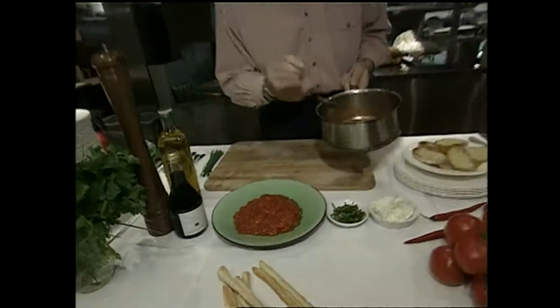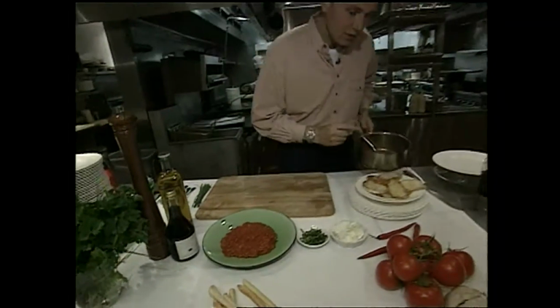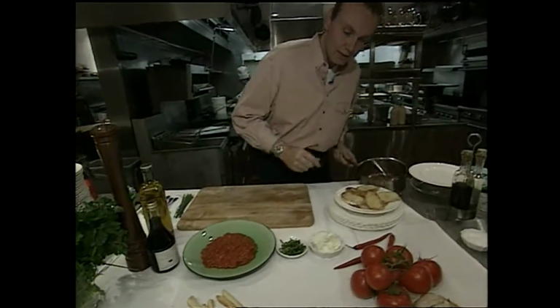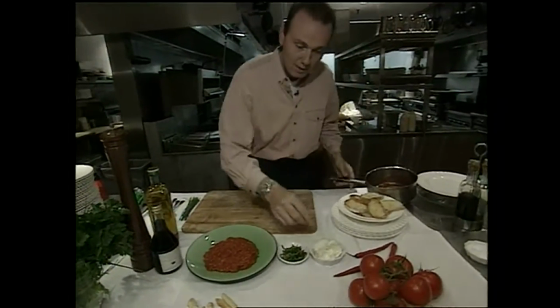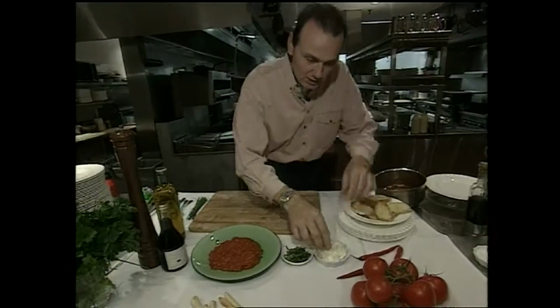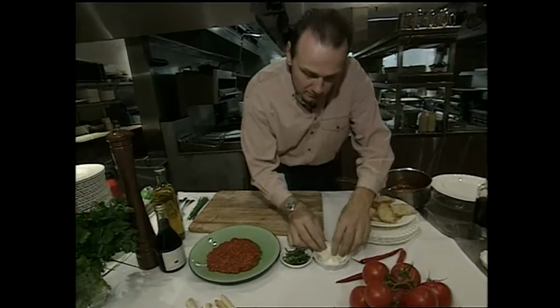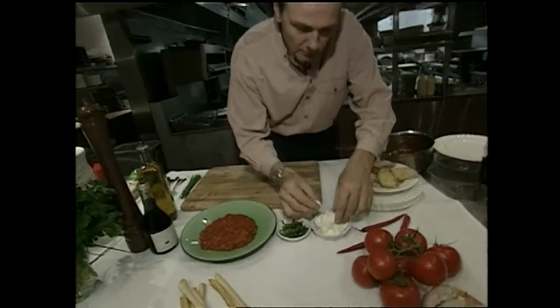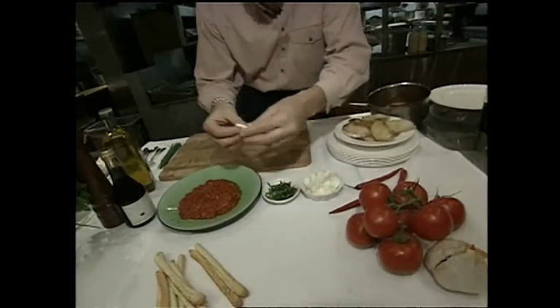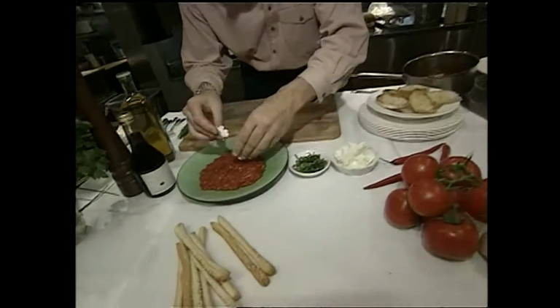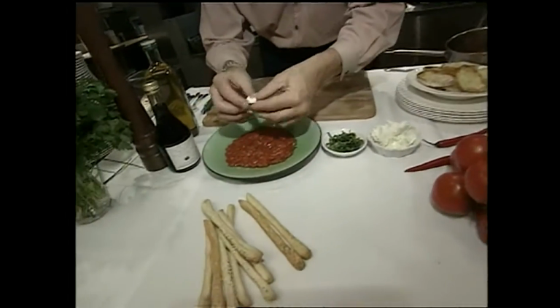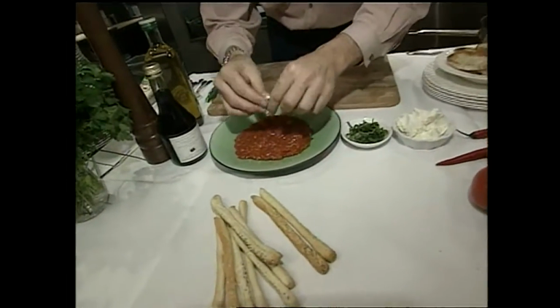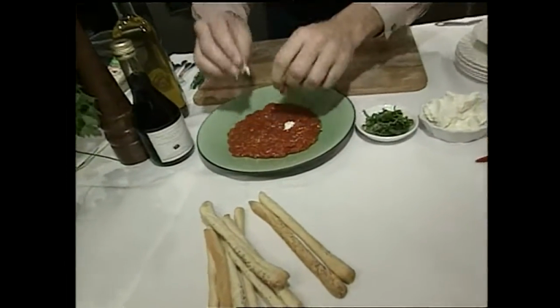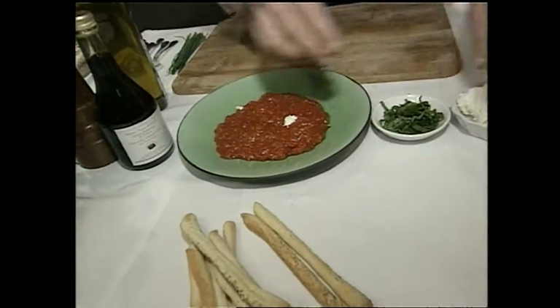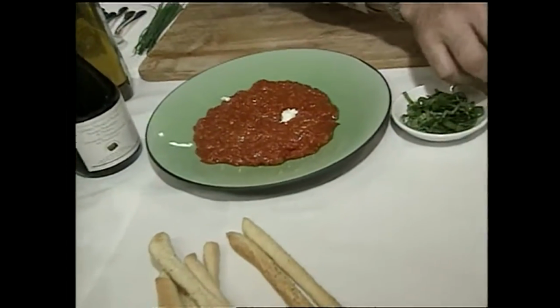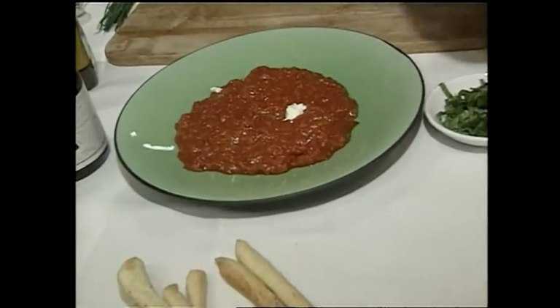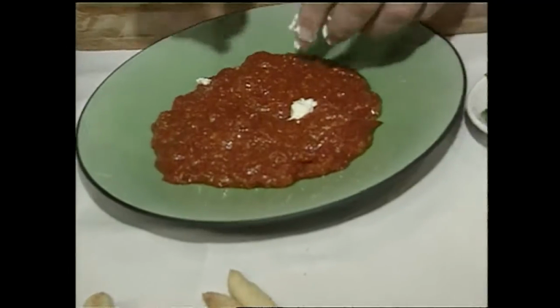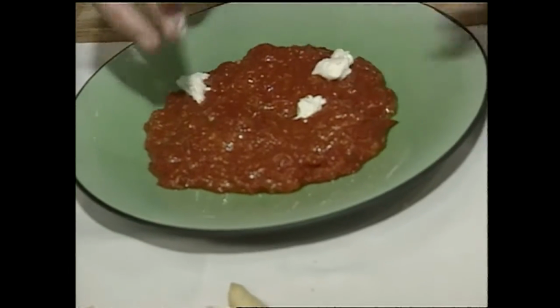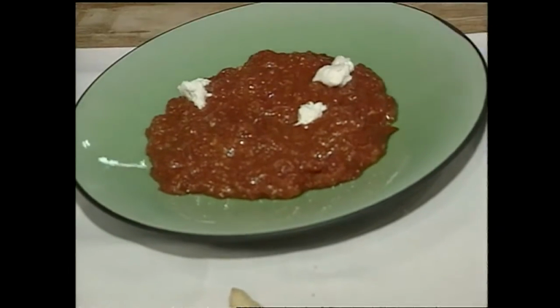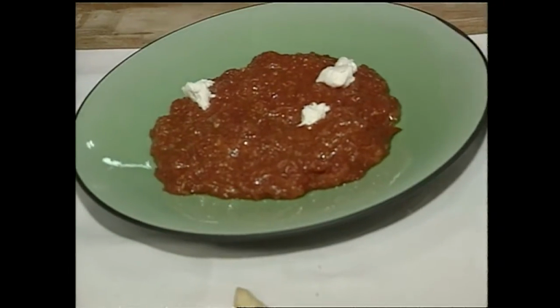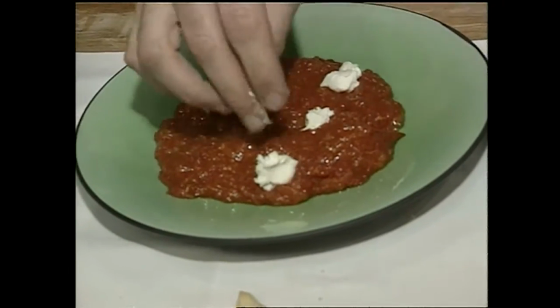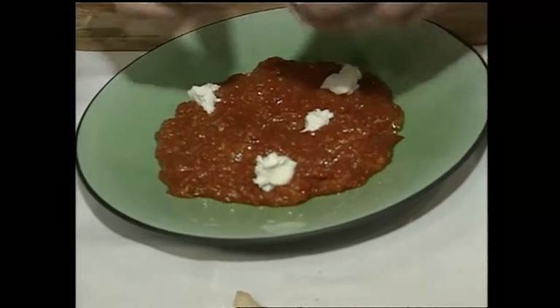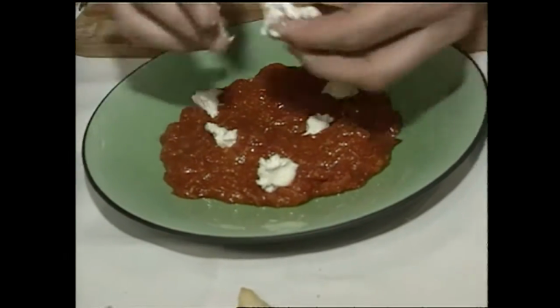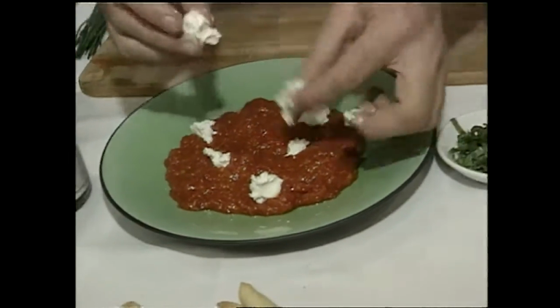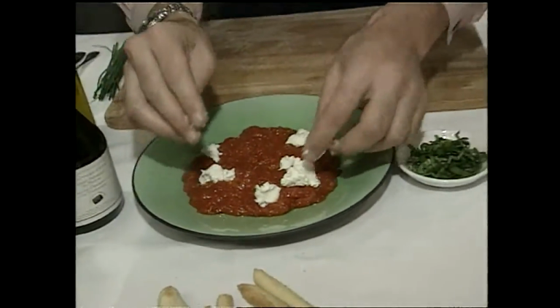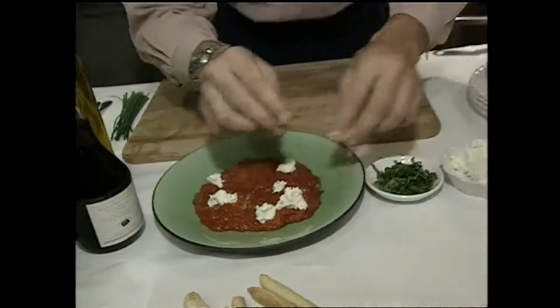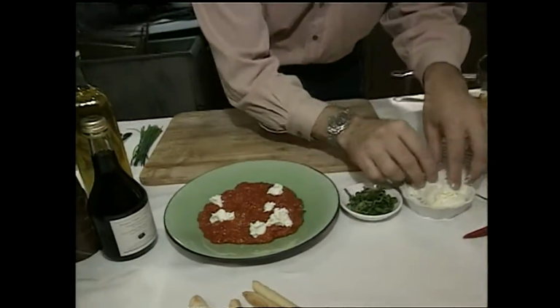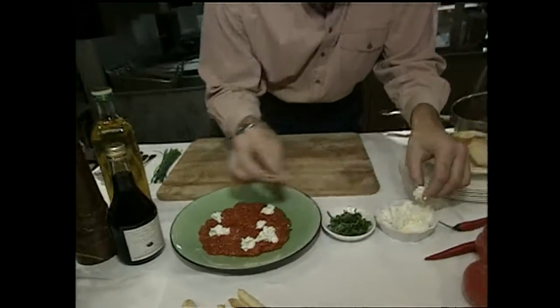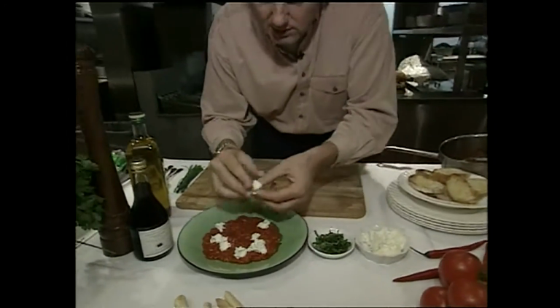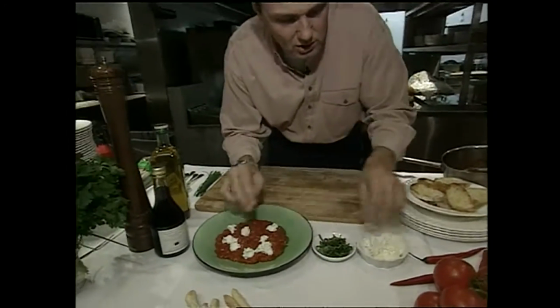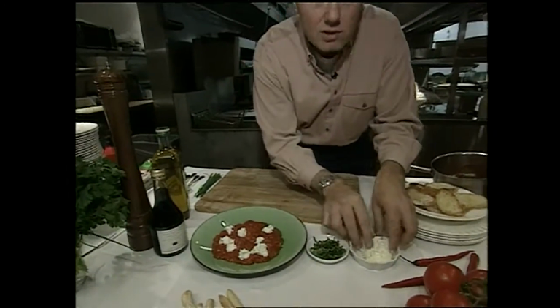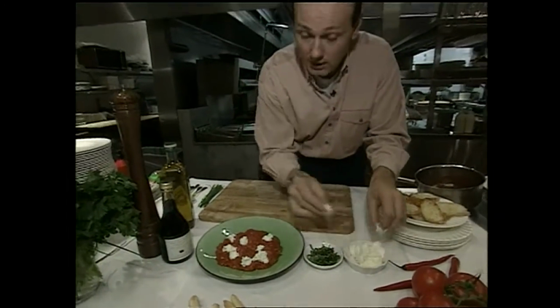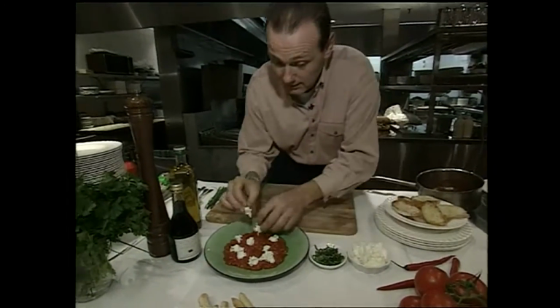What I then do is take a little bit of my goat cheese and just crumble it onto the tomato sauce. Don't be shy with the goat cheese — lots of it. Once people have tasted the goat cheese, they'll just fall in love with it.